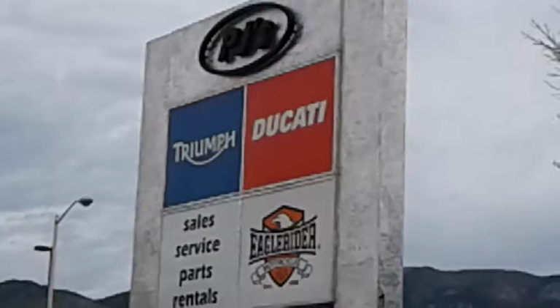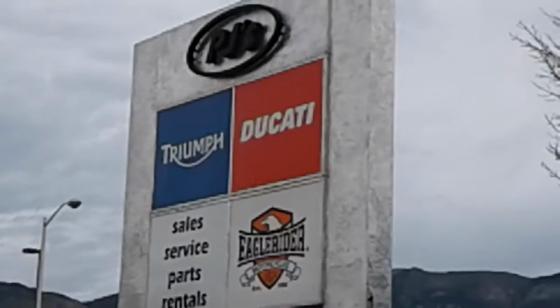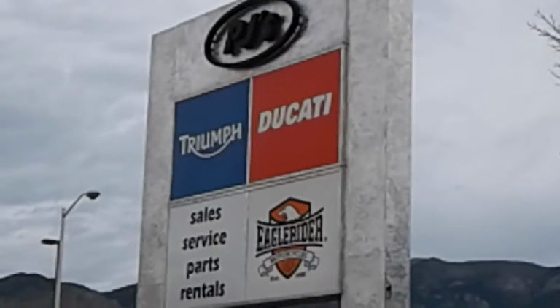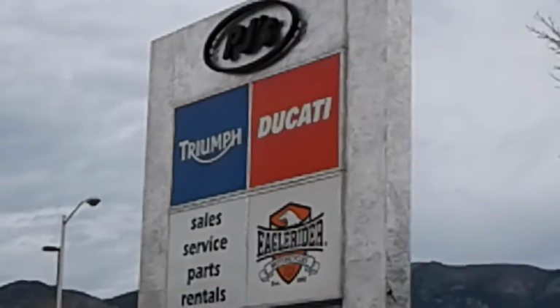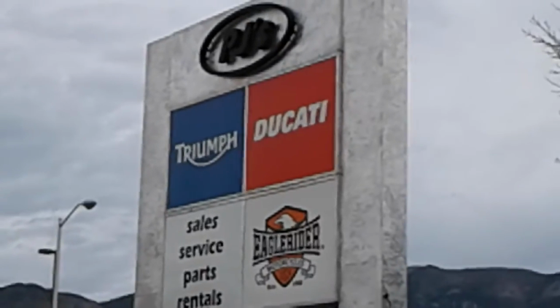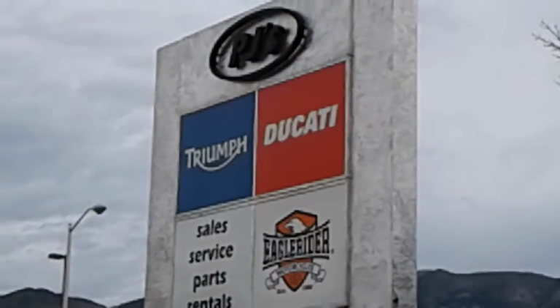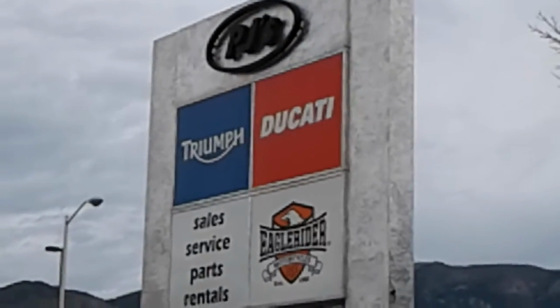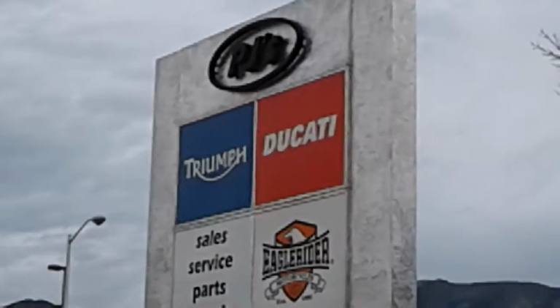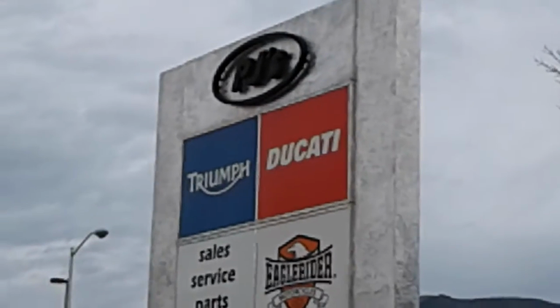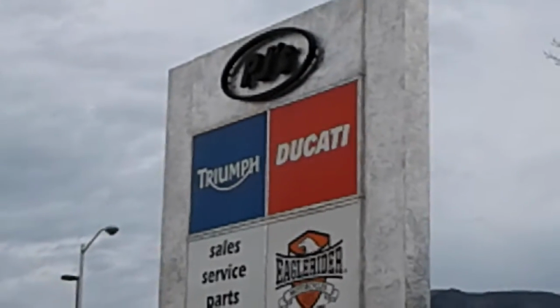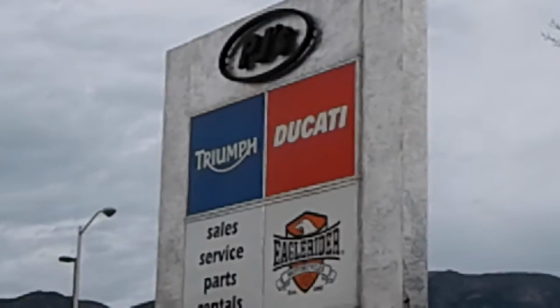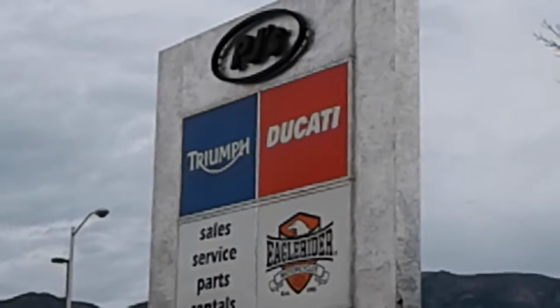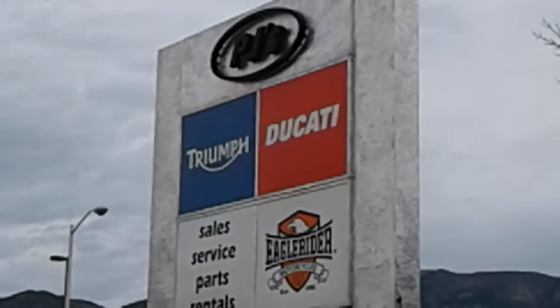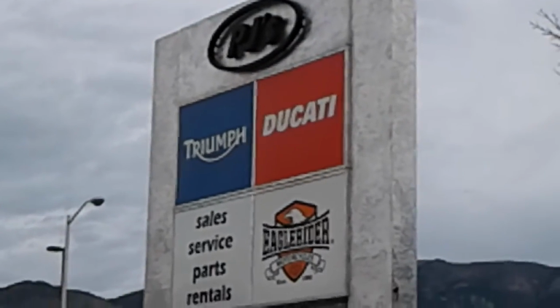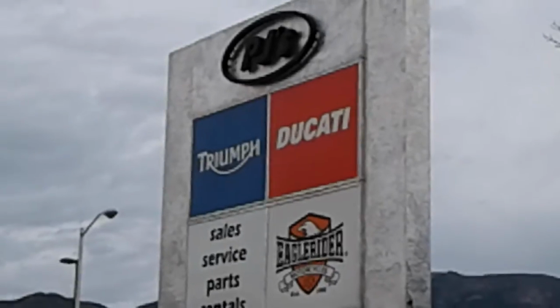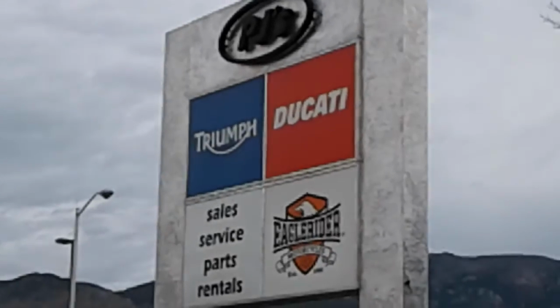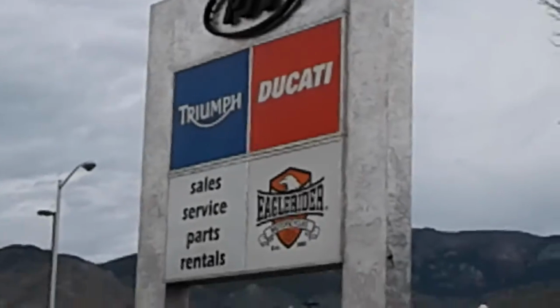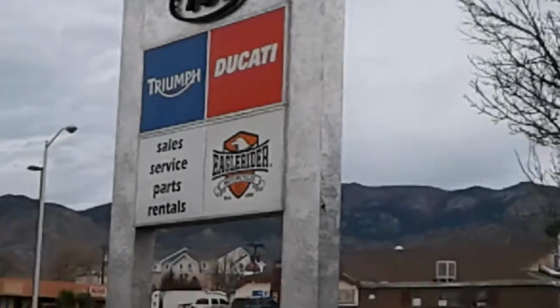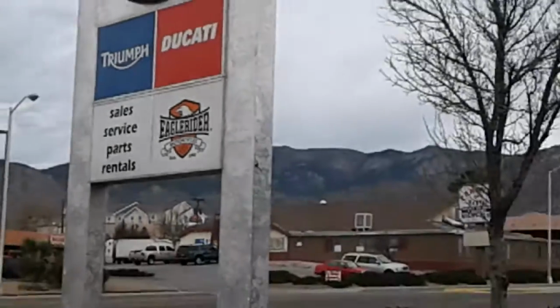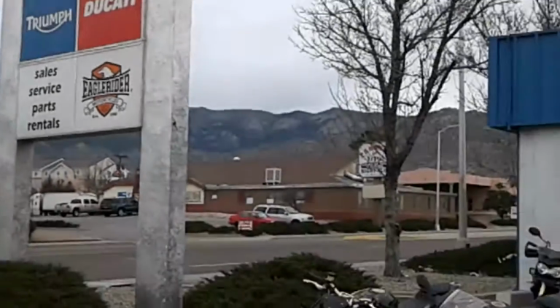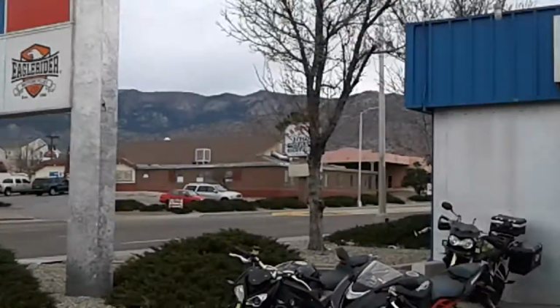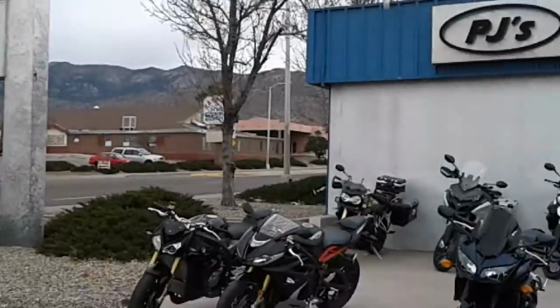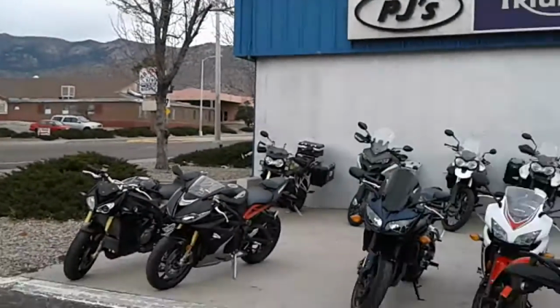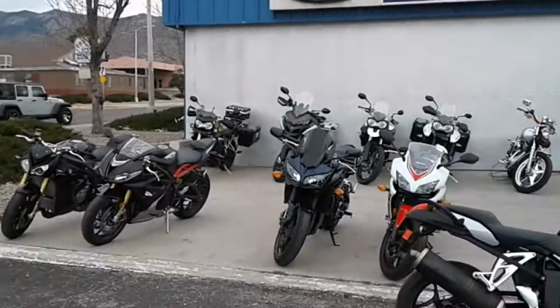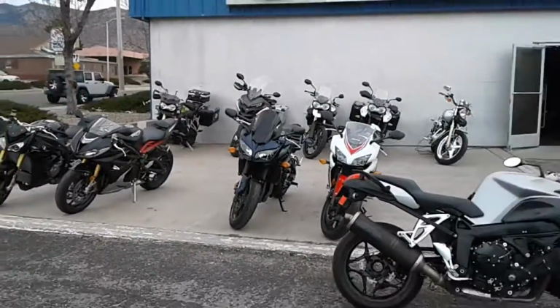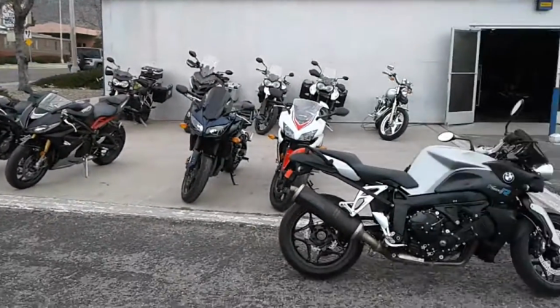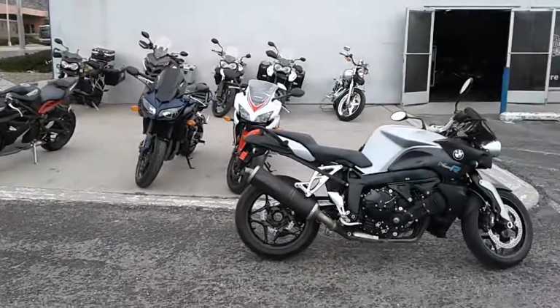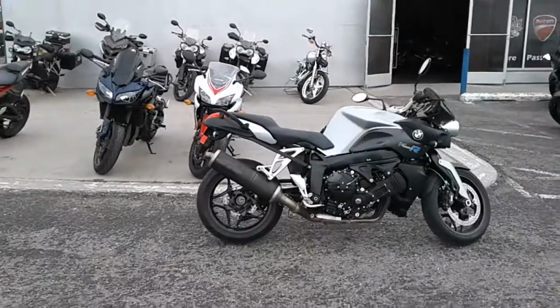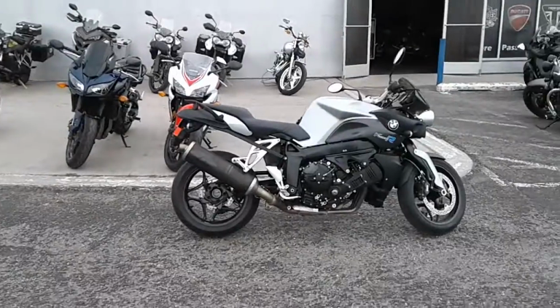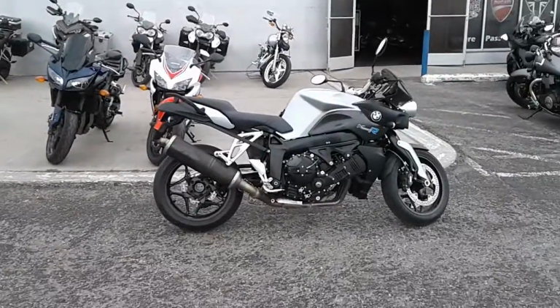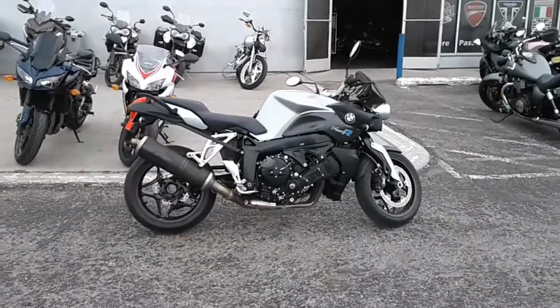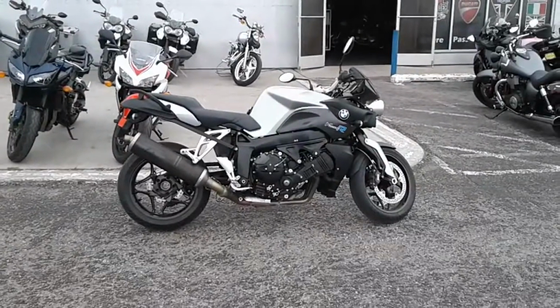Hey kids, John here, PJ's Motorcycles in Albuquerque, New Mexico in the beautiful Land of Enchantment, with yet another classic ride for you right here.